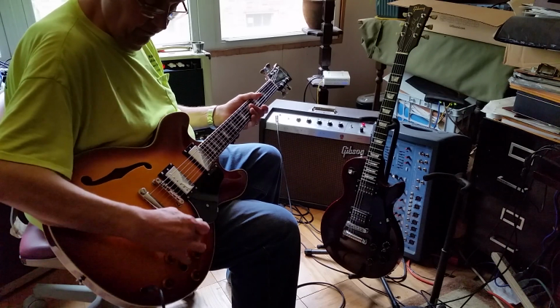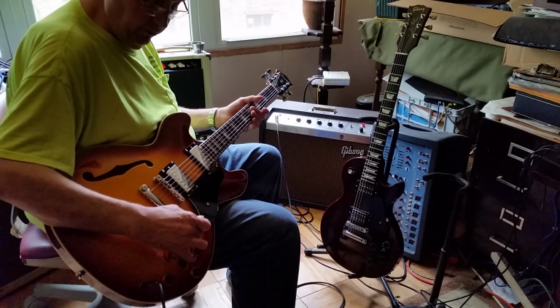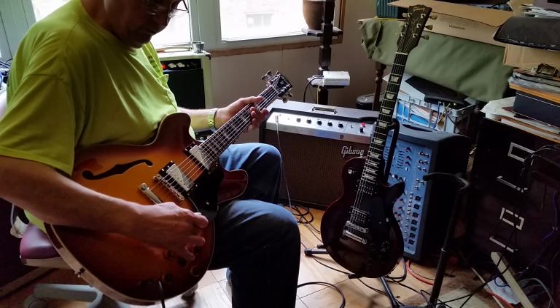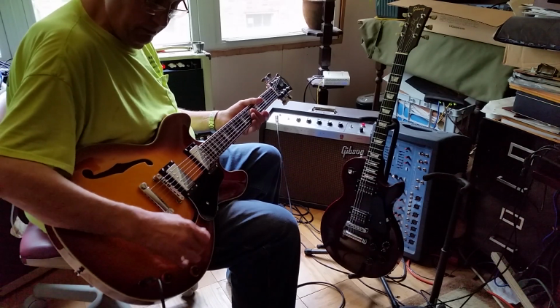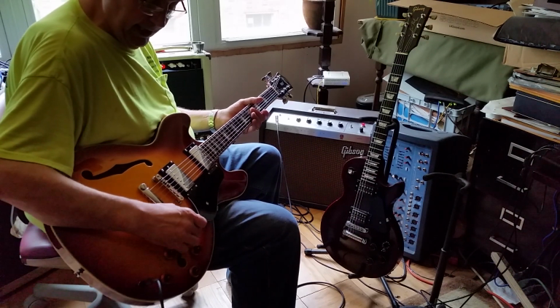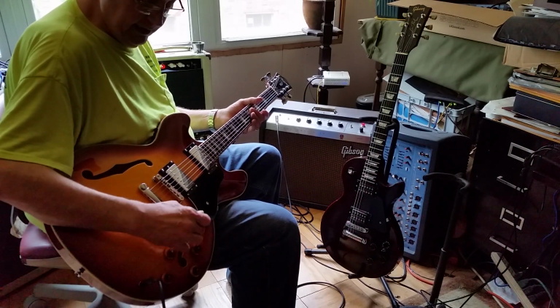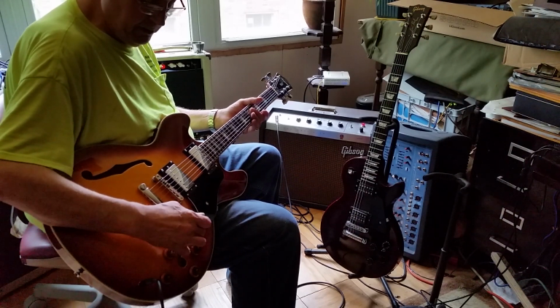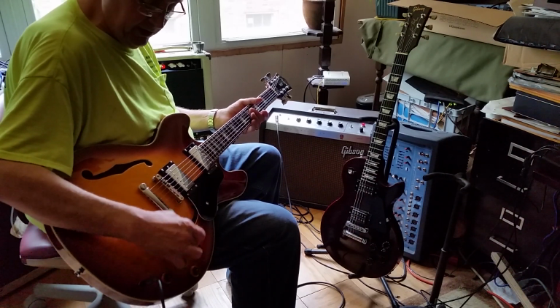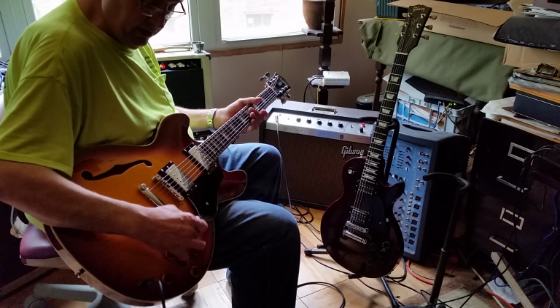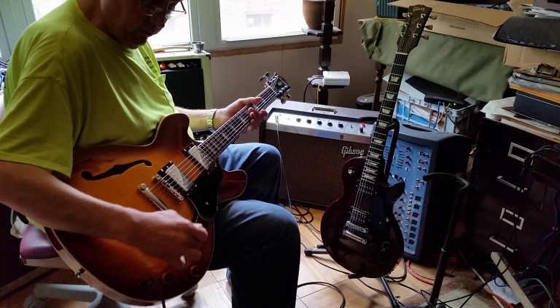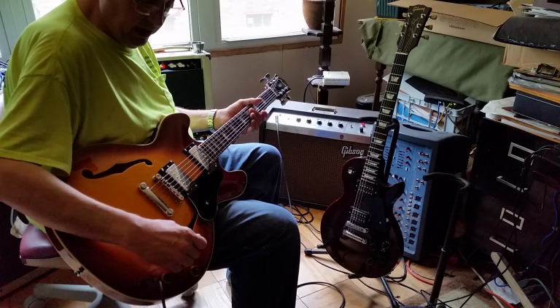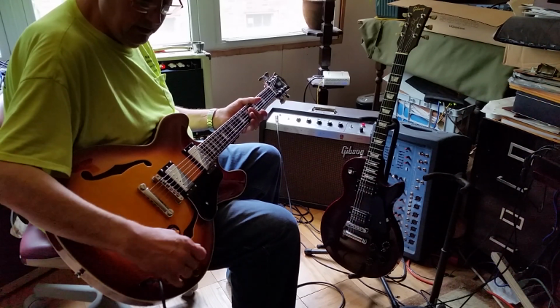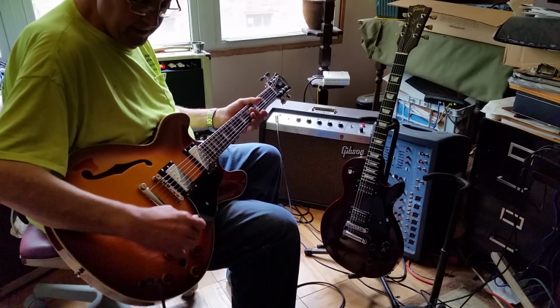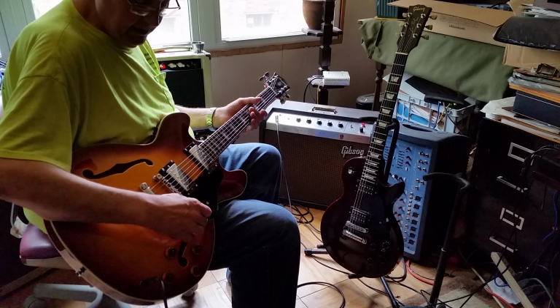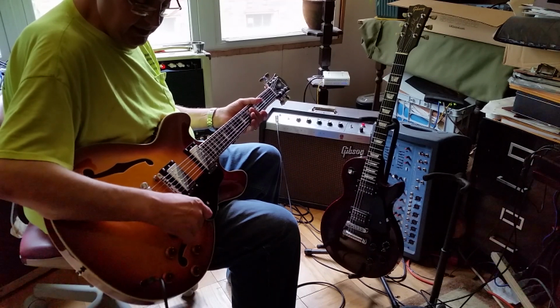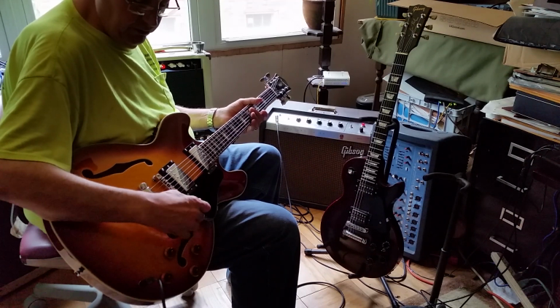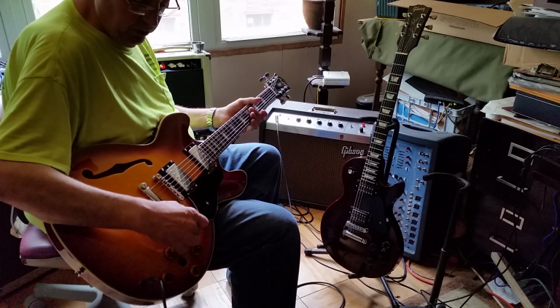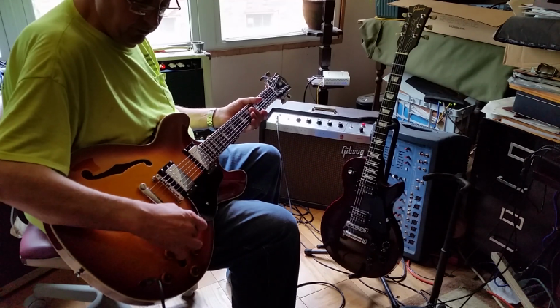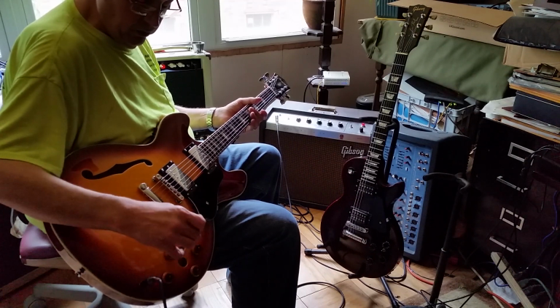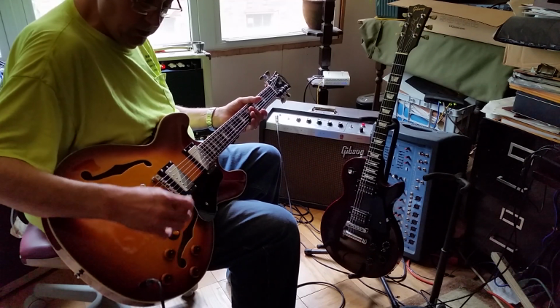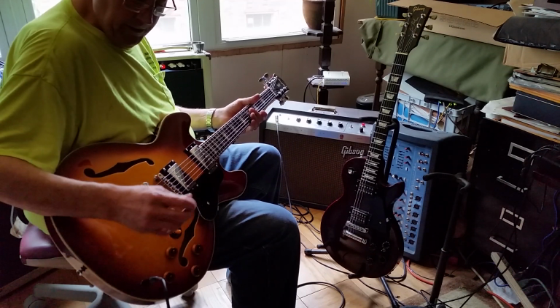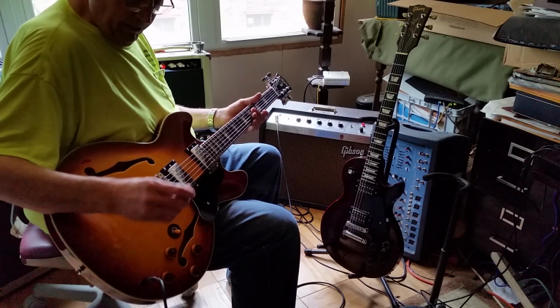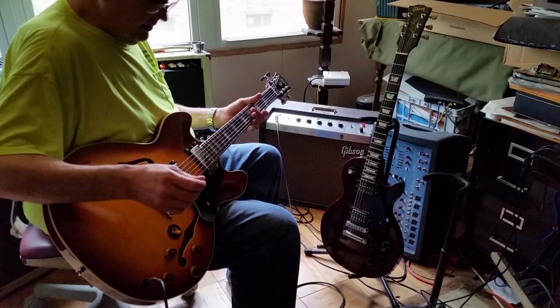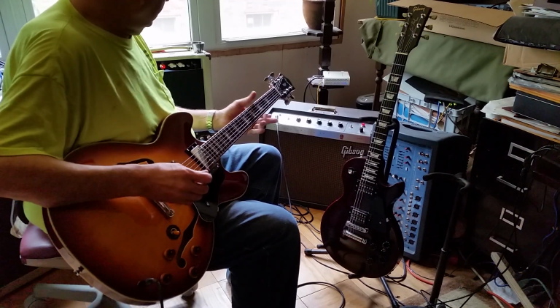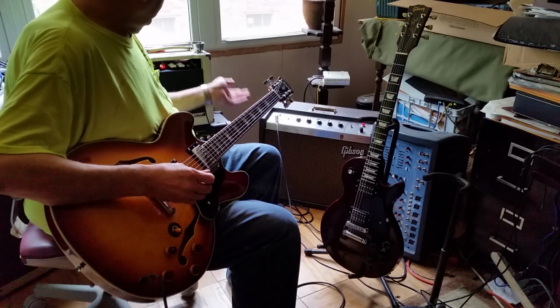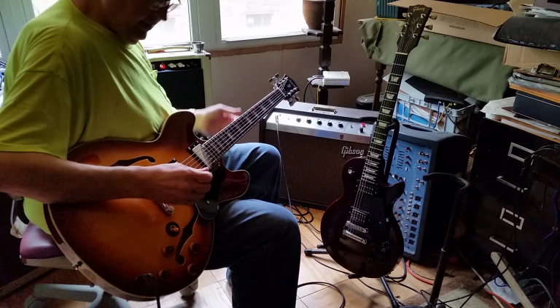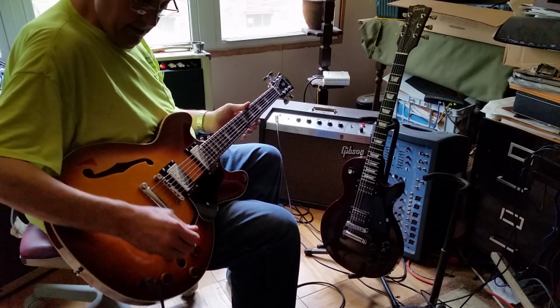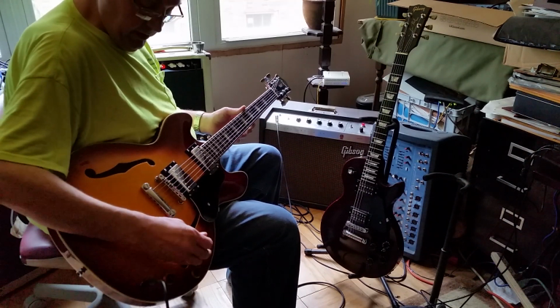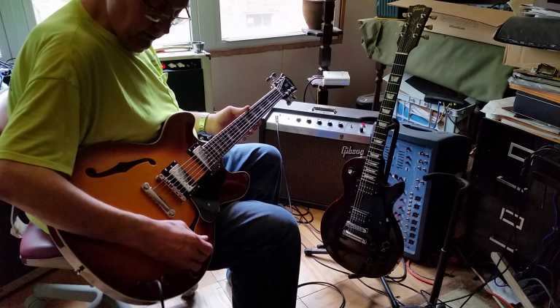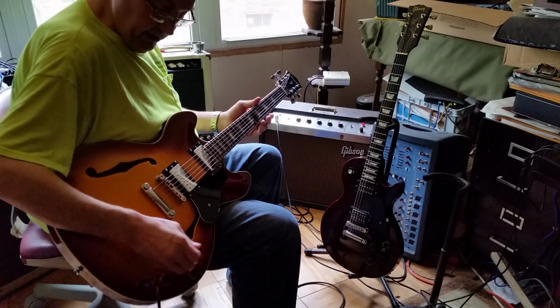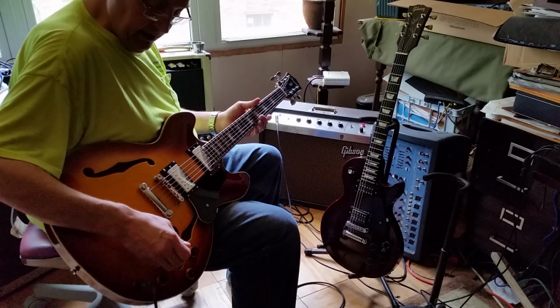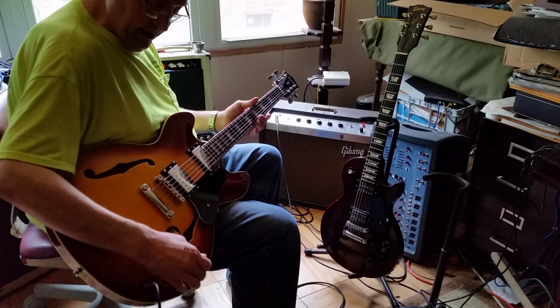I got the CTS pots in through the F hole — it was hard, it's not easy to do this work going through the hole. But we're going to go straight into the amp and hear what this guitar sounds like.